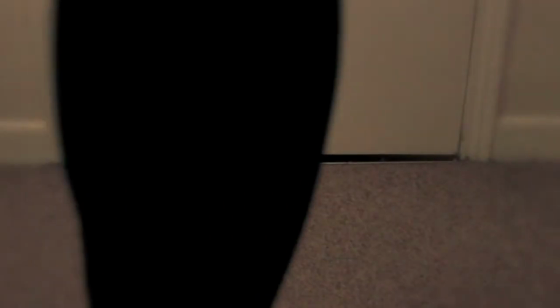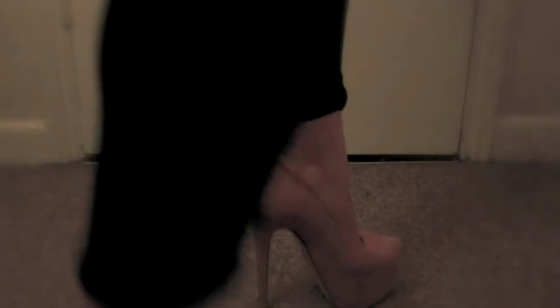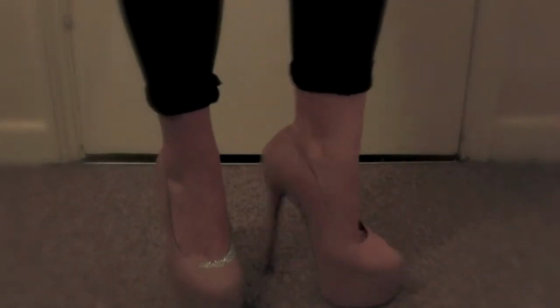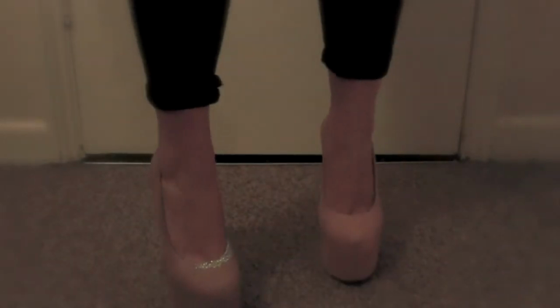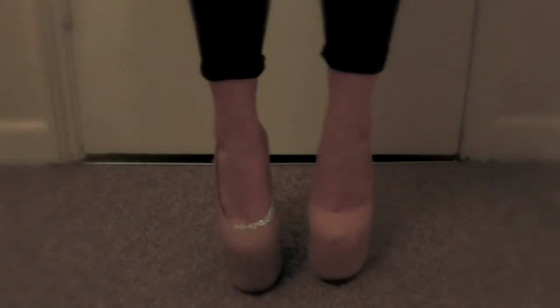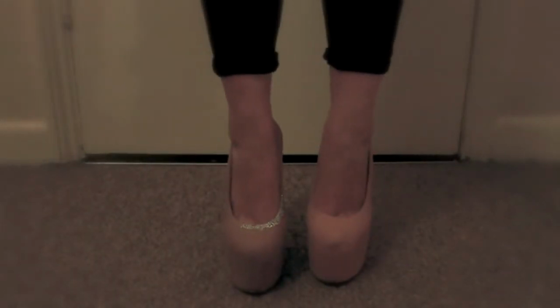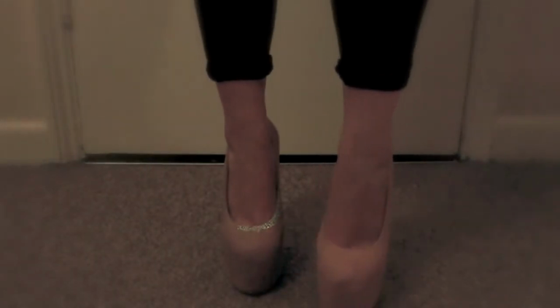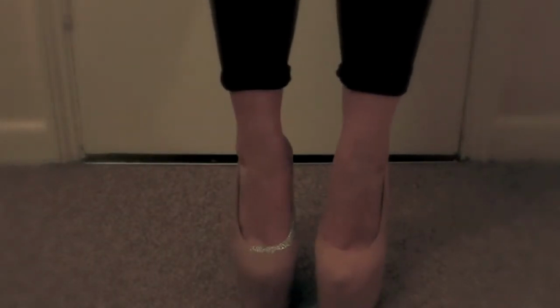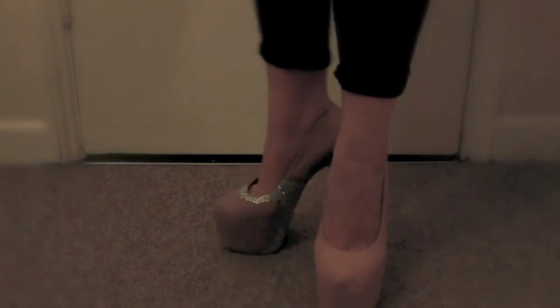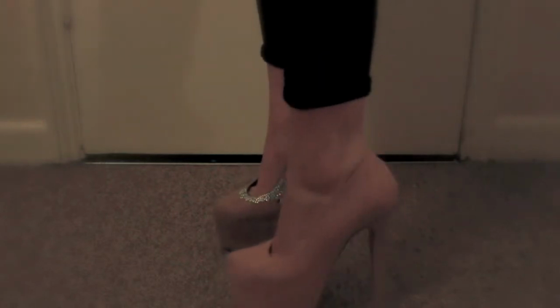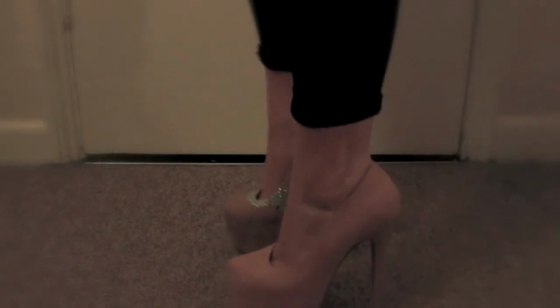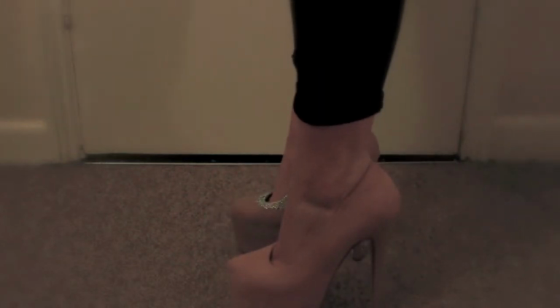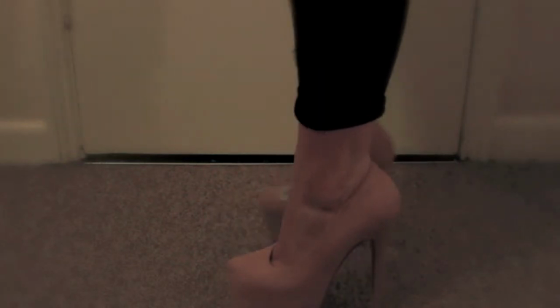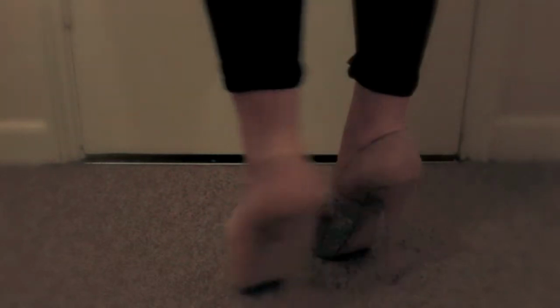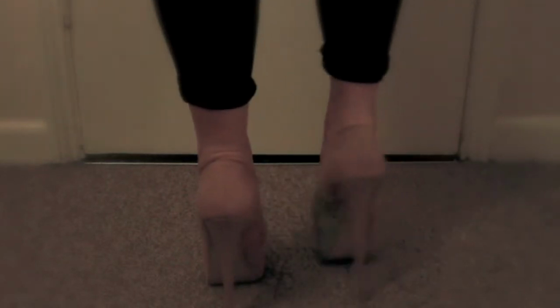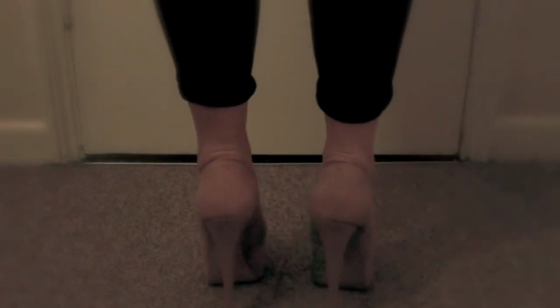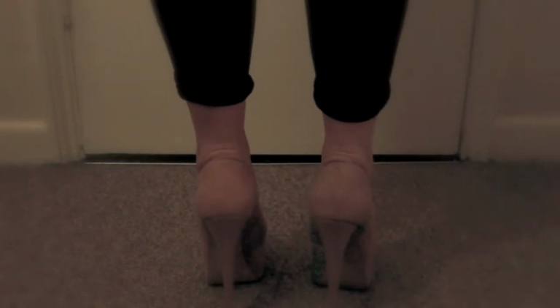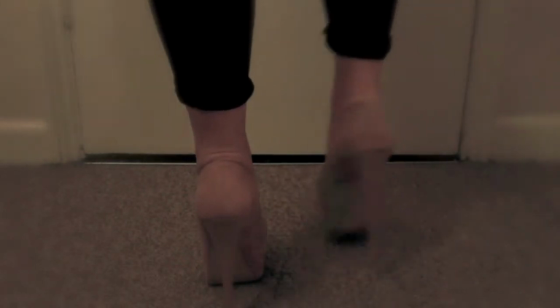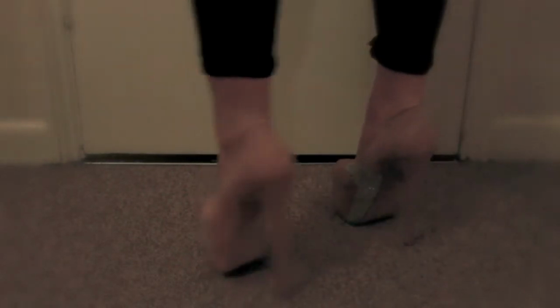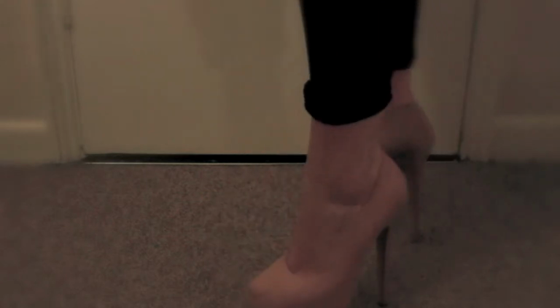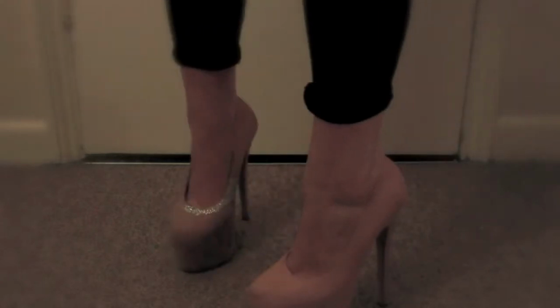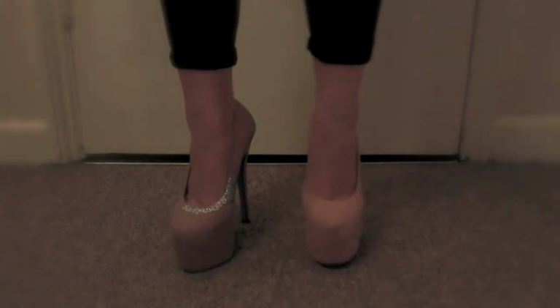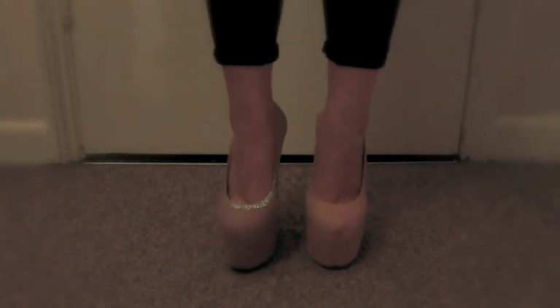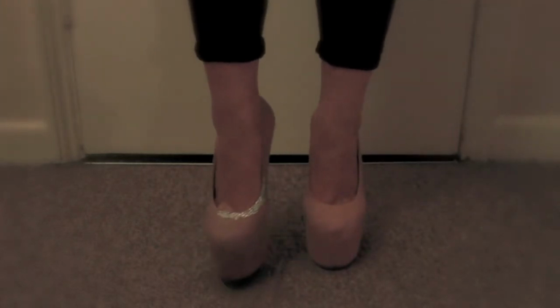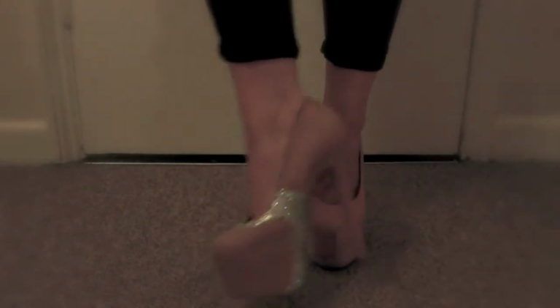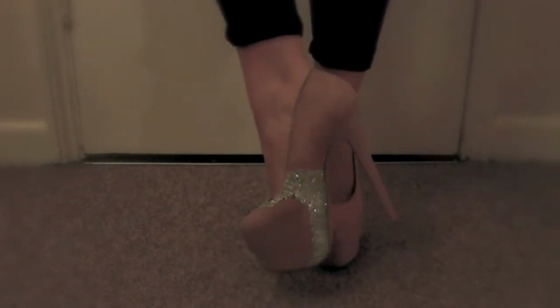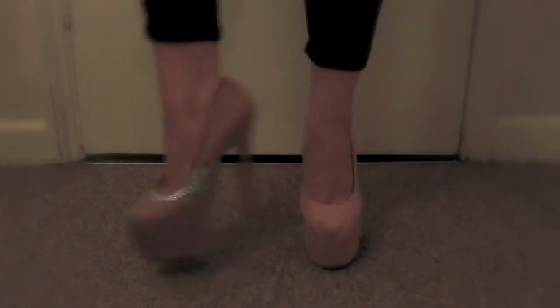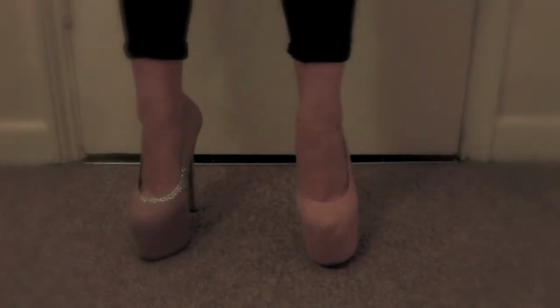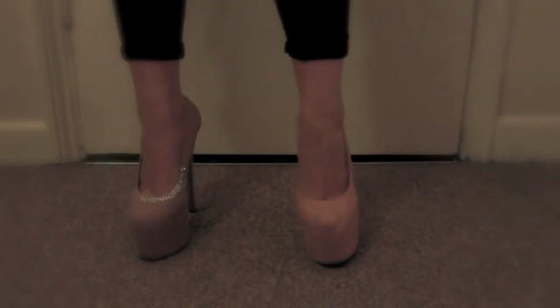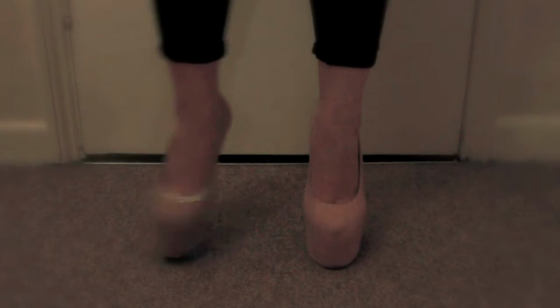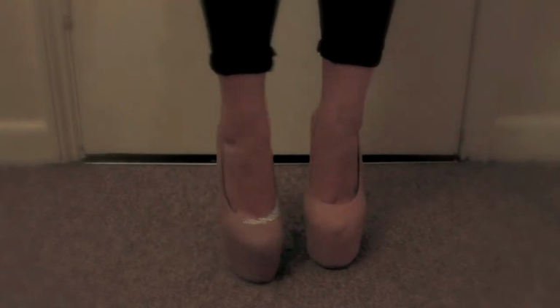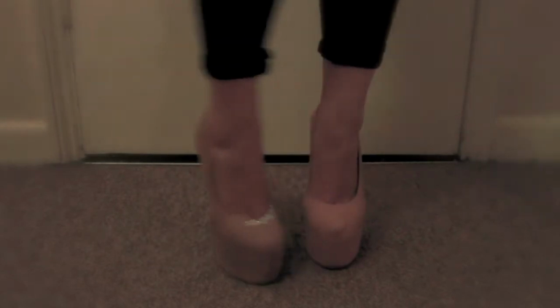My next pair are Kurt Geiger, I think Carvela heels. I'm actually strassing them — sticking crystals on, as you can see on the right shoe there. I've got a long way to go, but they're a style called Ariel, in a nude suede, and they're super high, like six inches, and they're gorgeous.